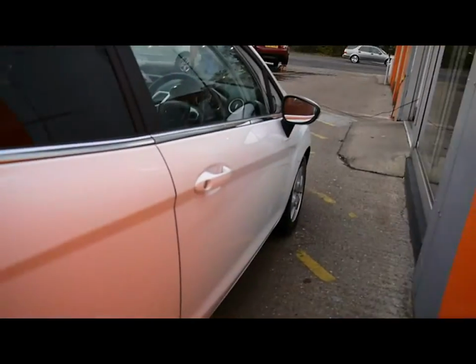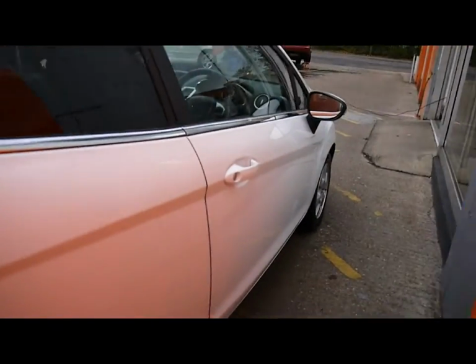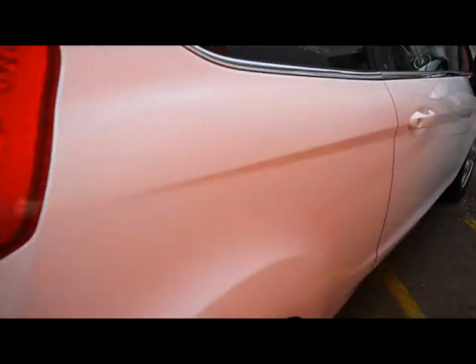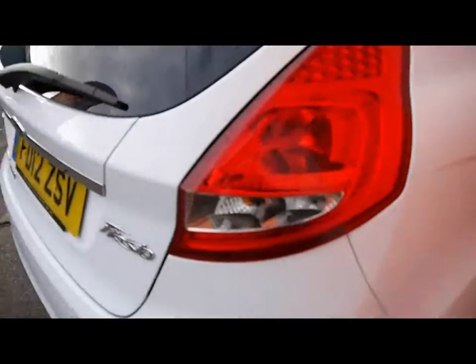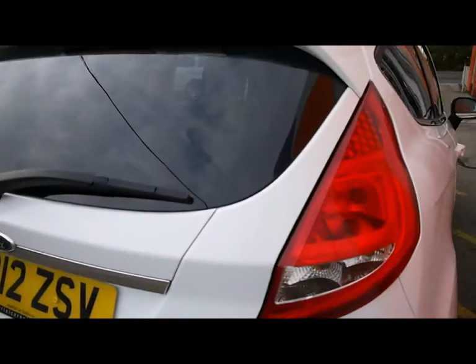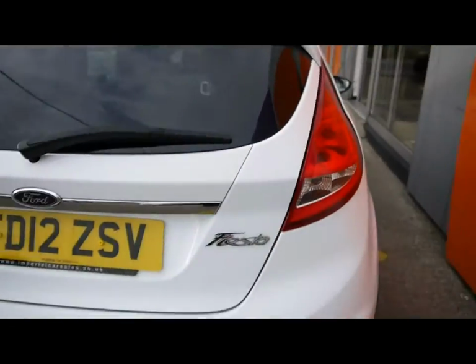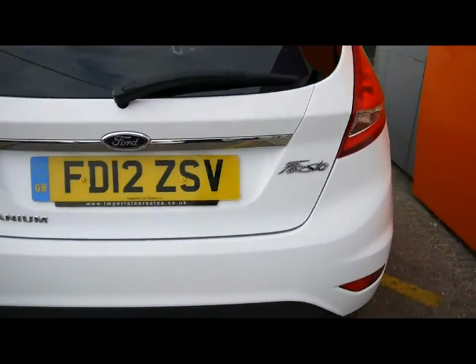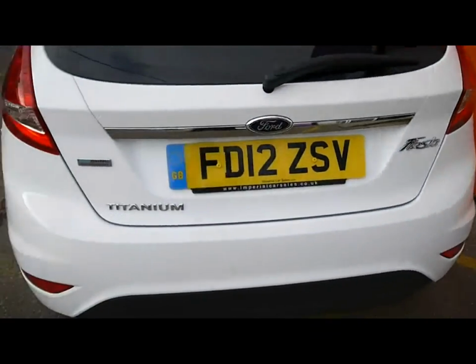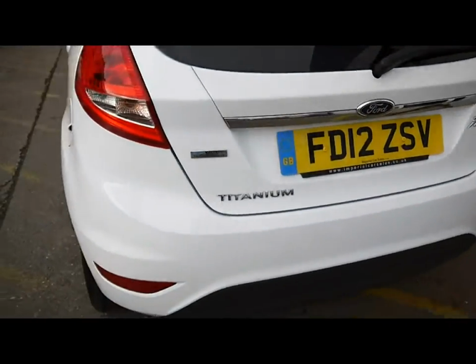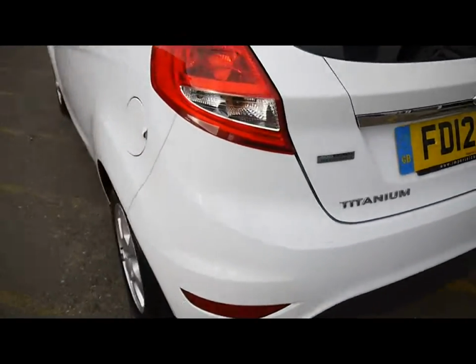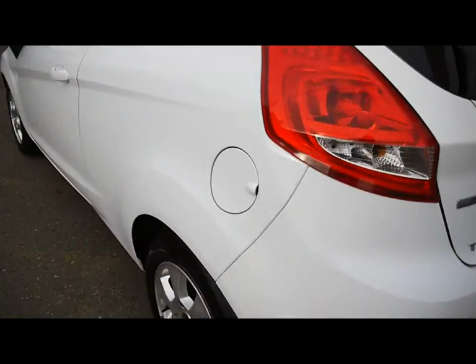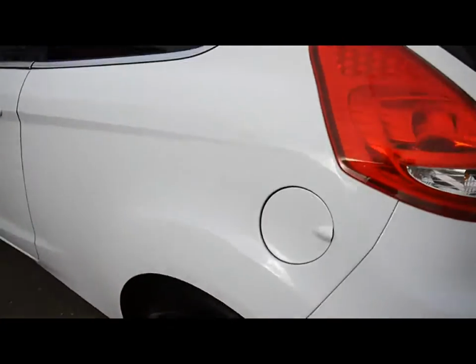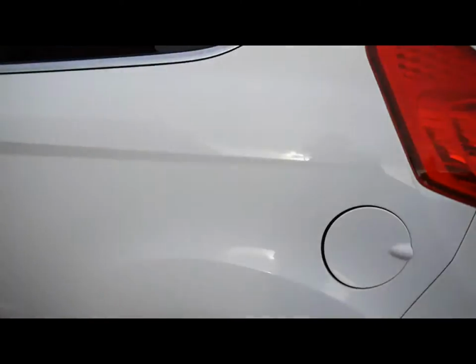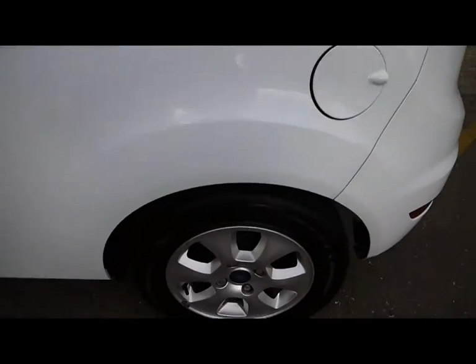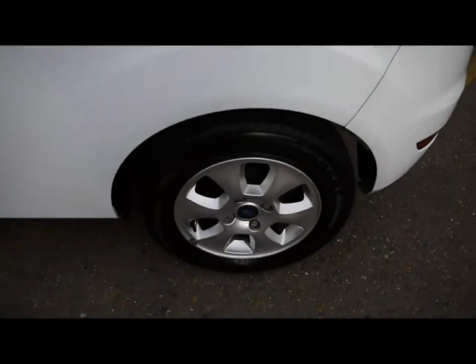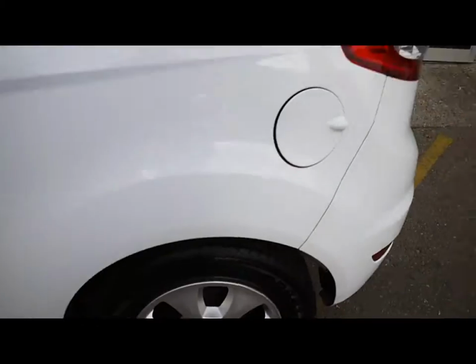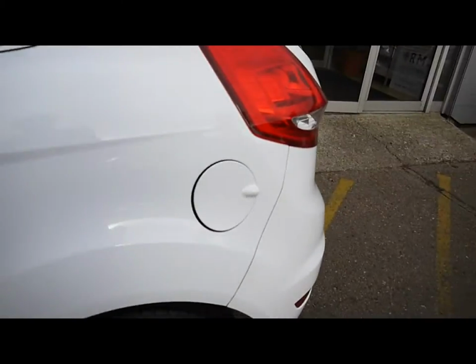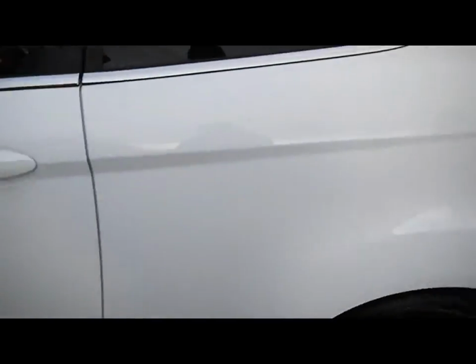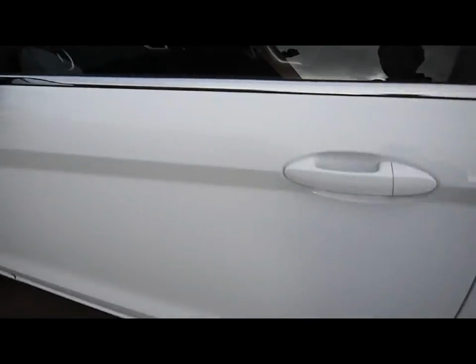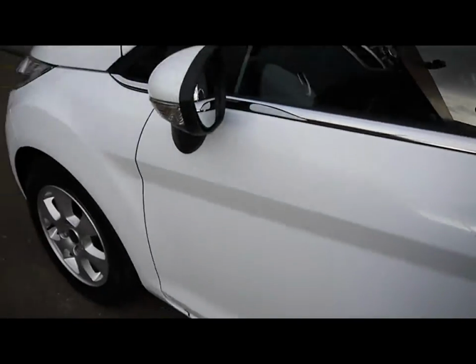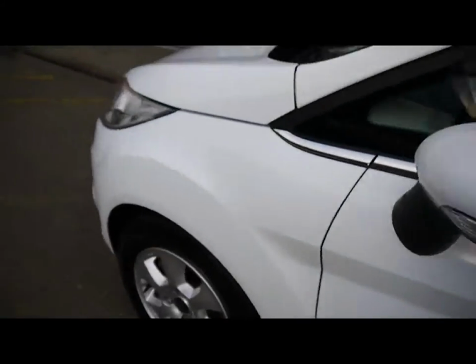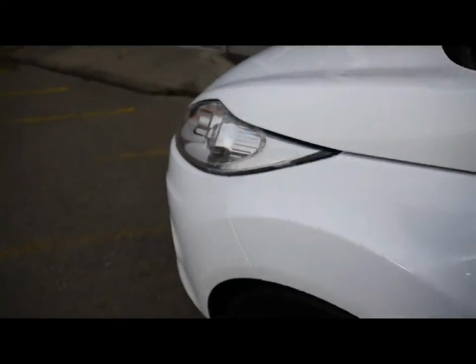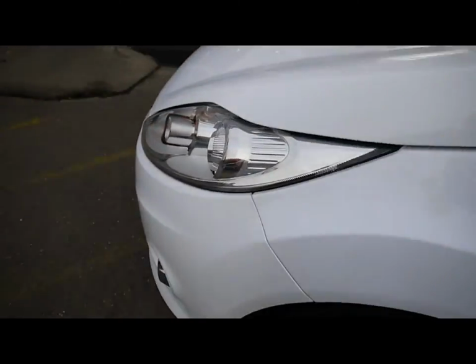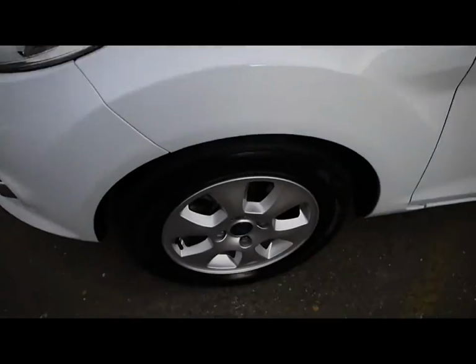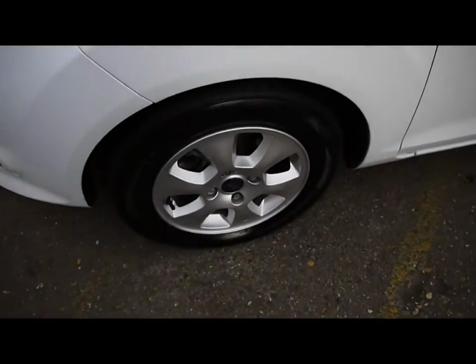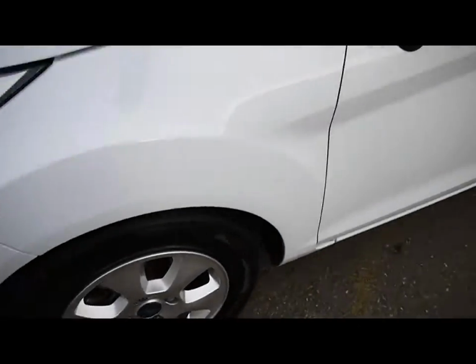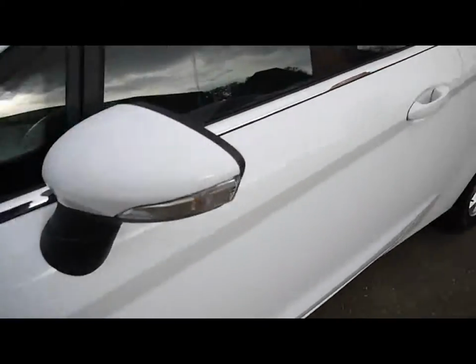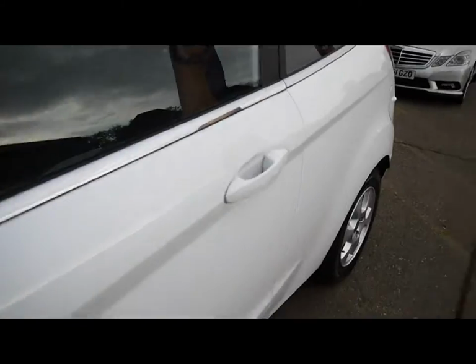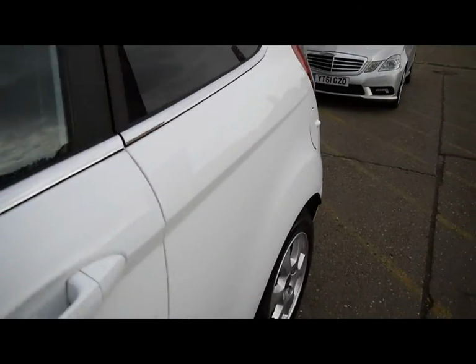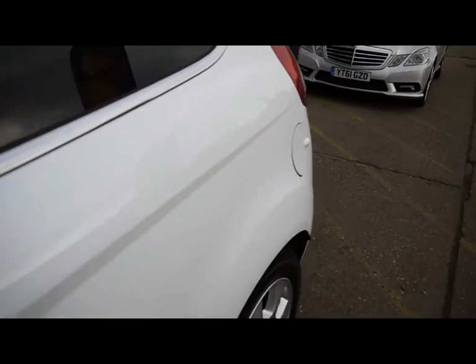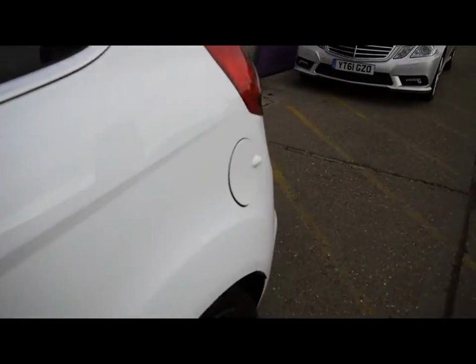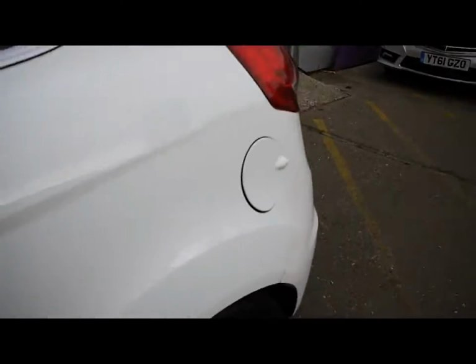Things like the 15 inch alloy wheels, great condition bodywork. We'll show you inside the vehicle now as well.